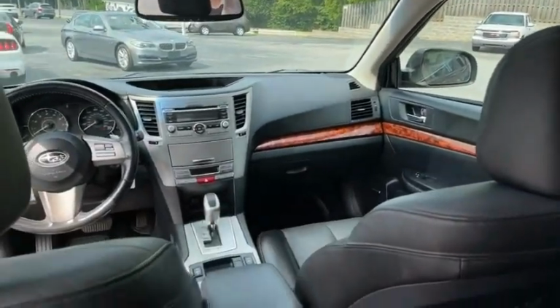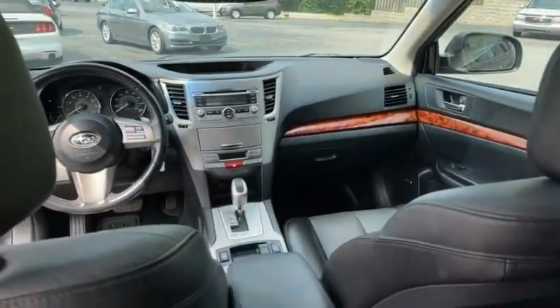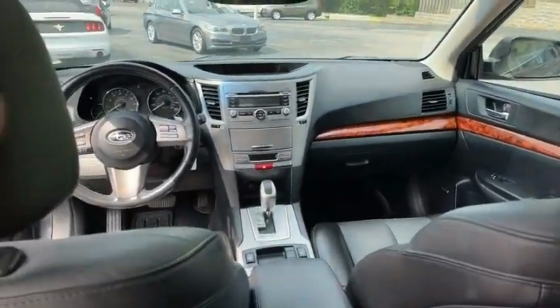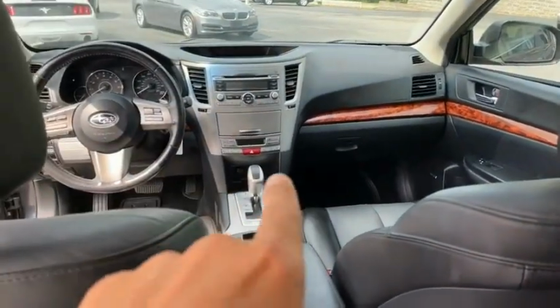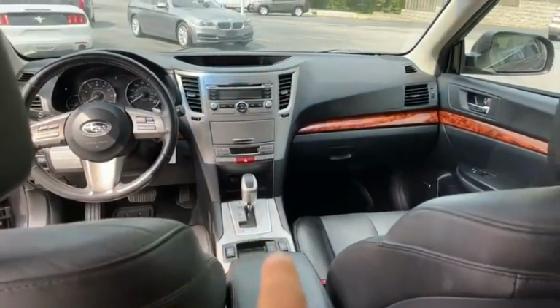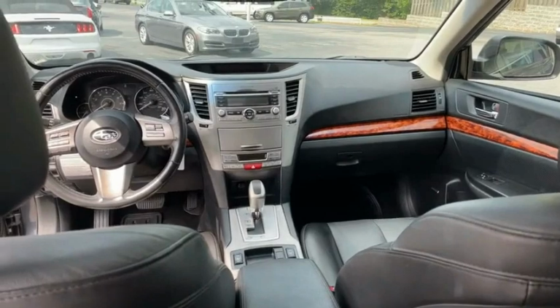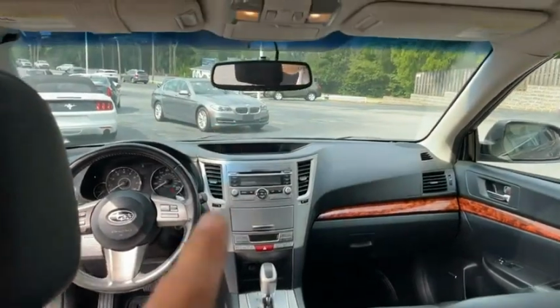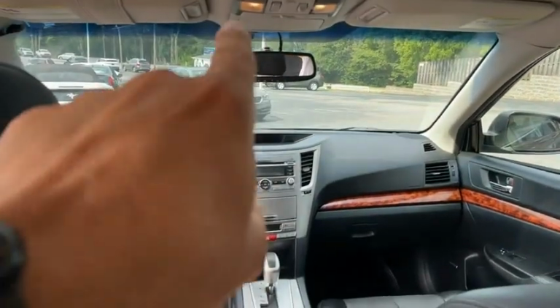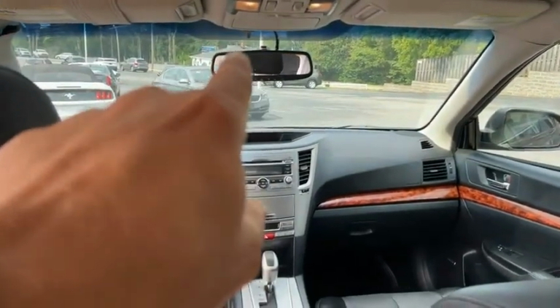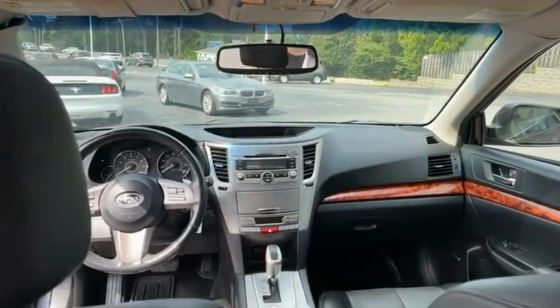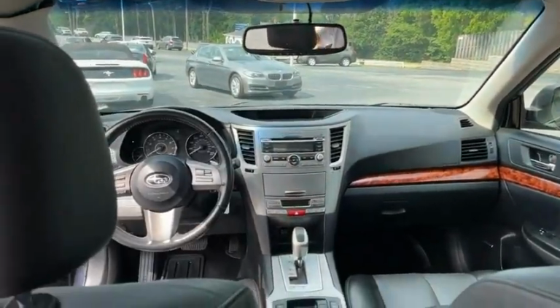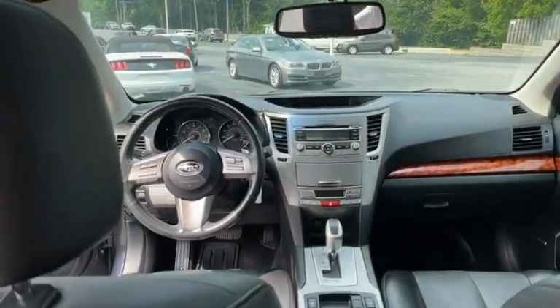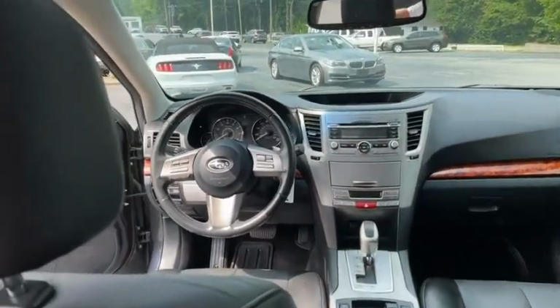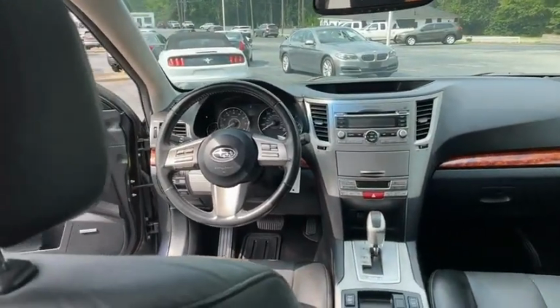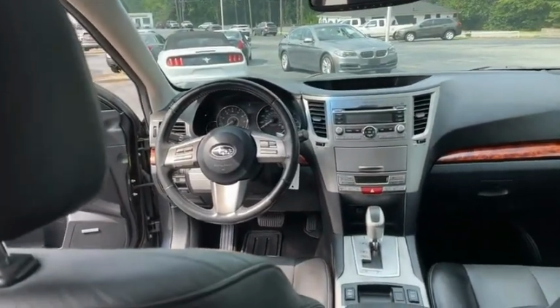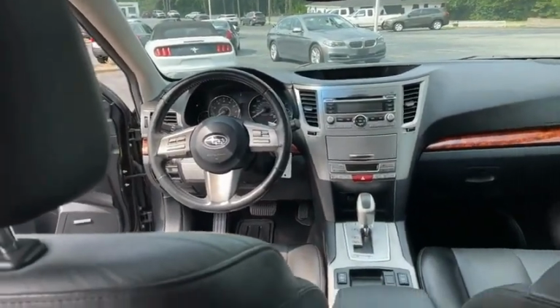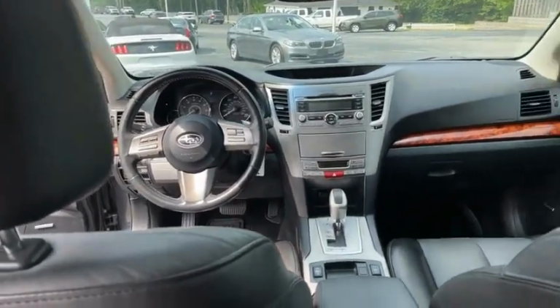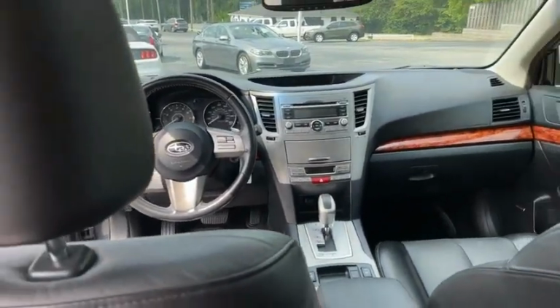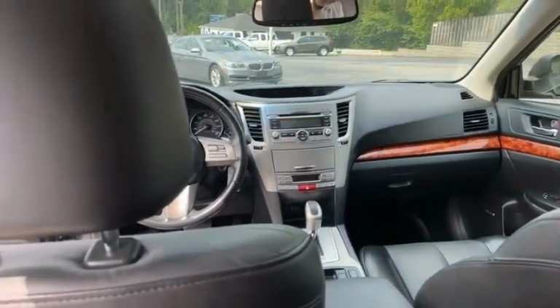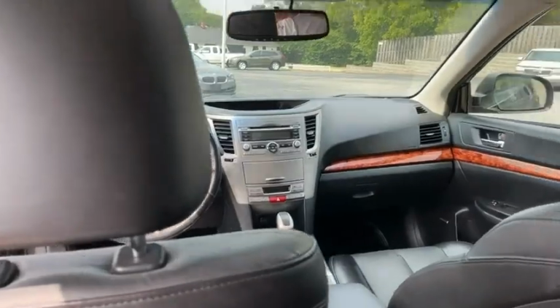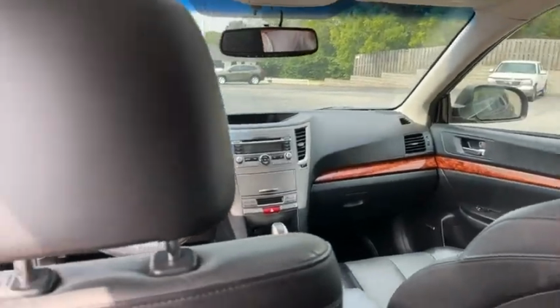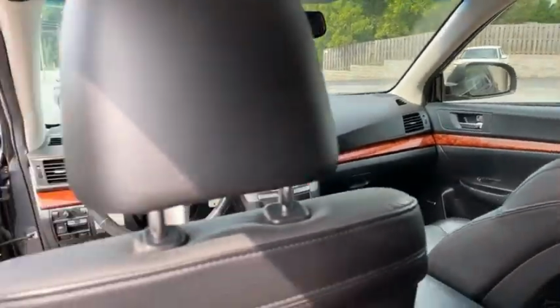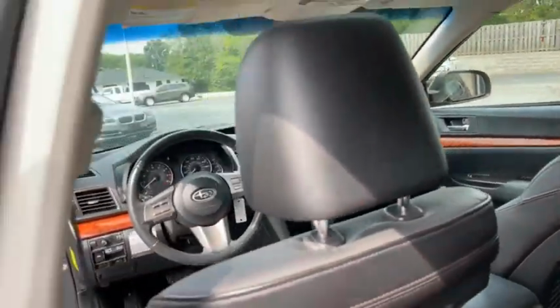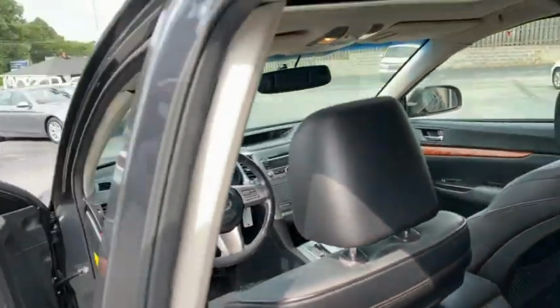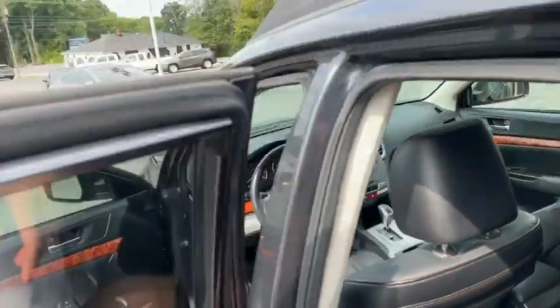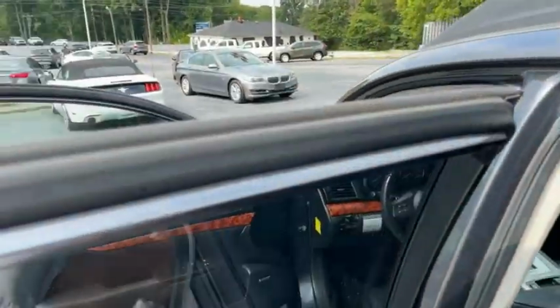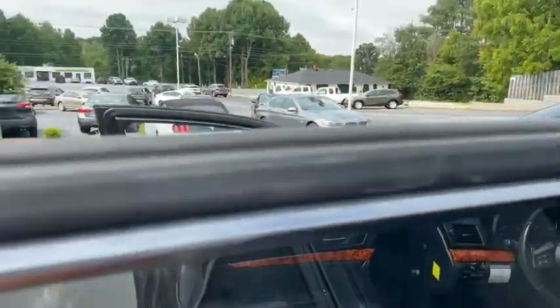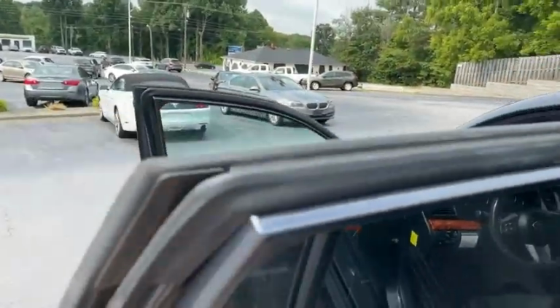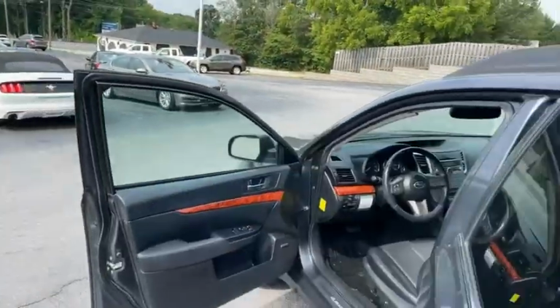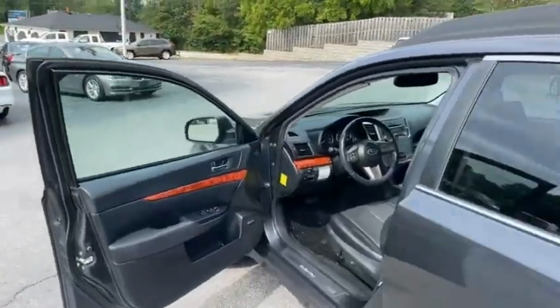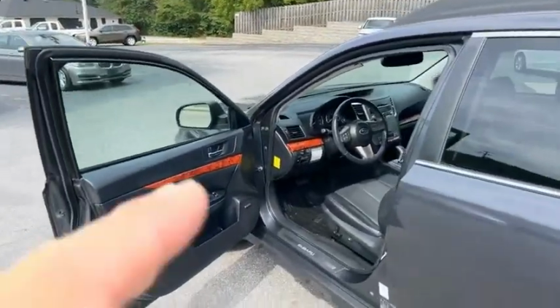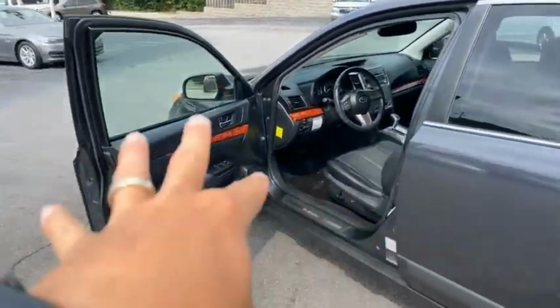Look how clean — heated leather seats. There's your backup camera there. It even has keyless start, downhill descent, all factory on this car. Power seats.